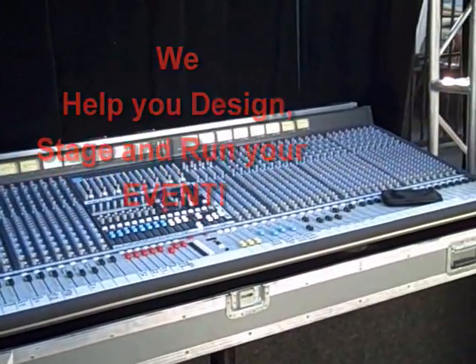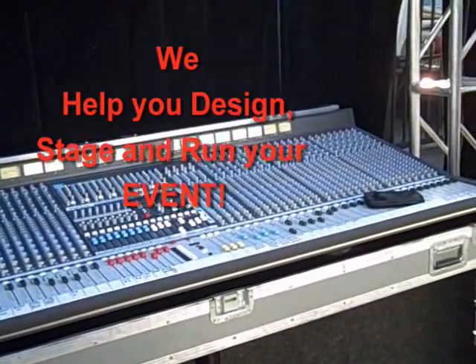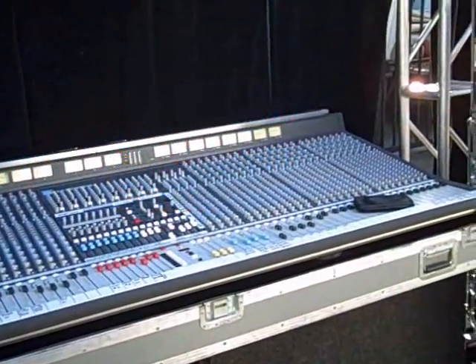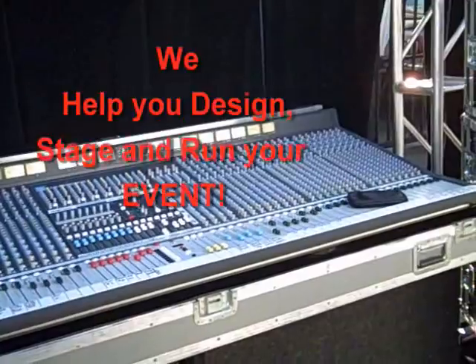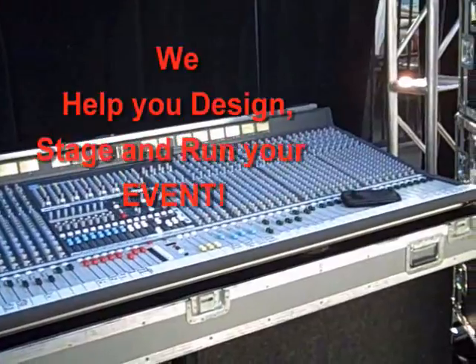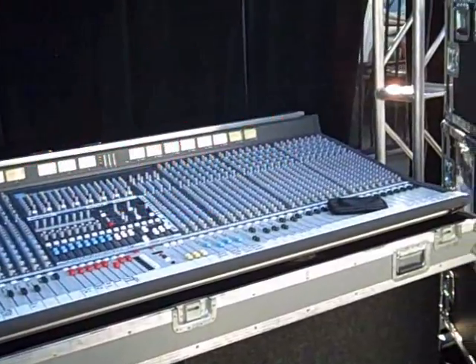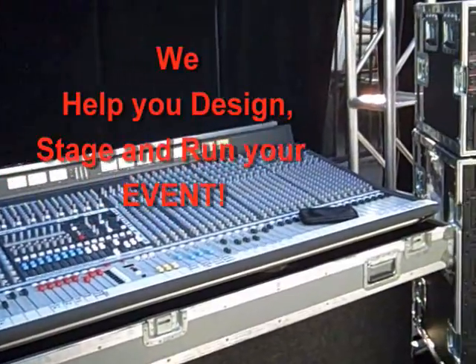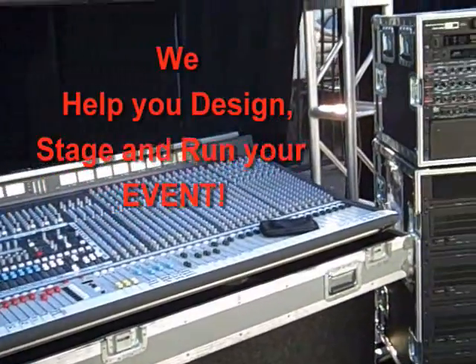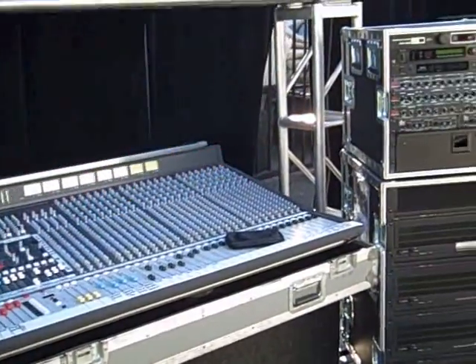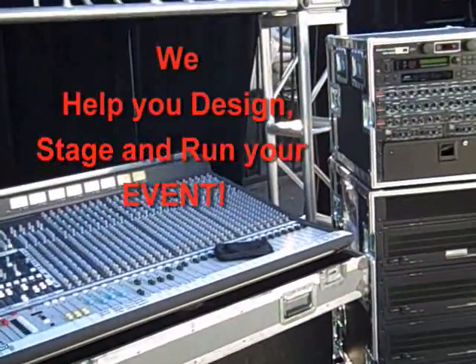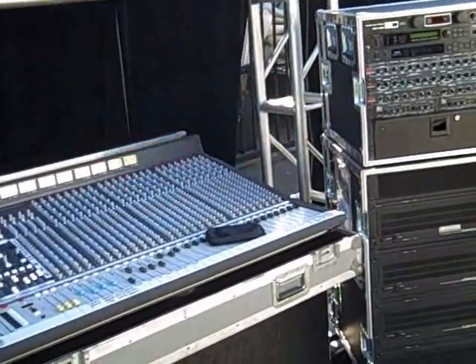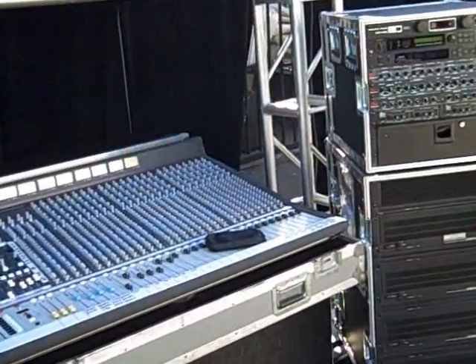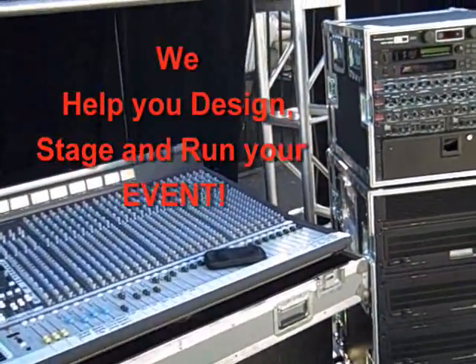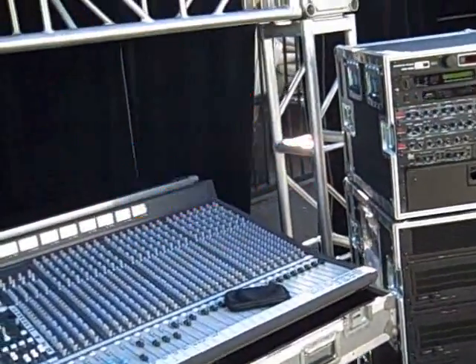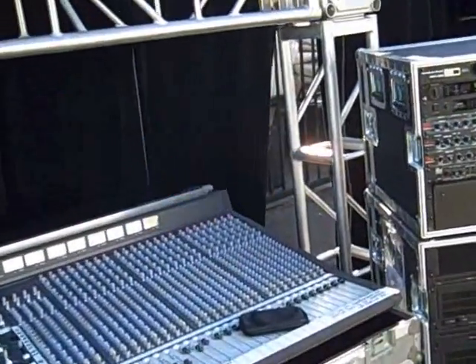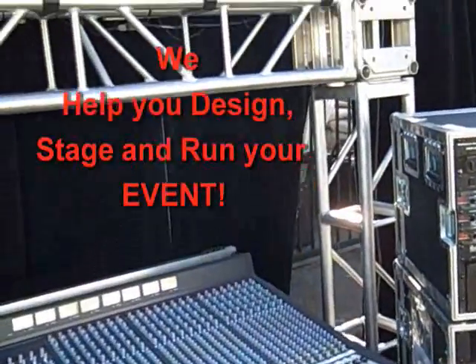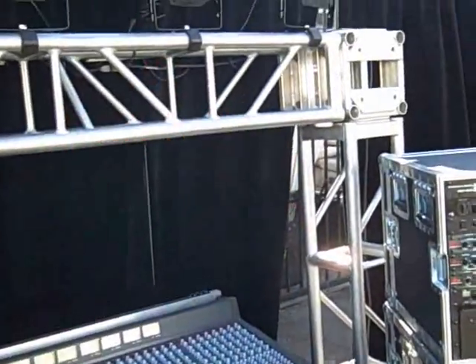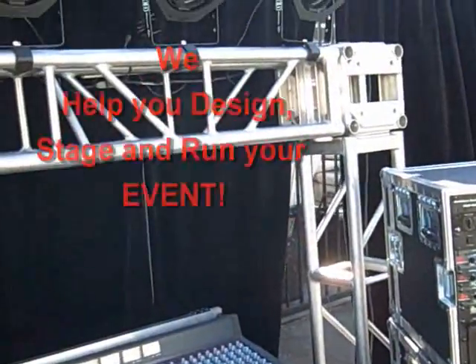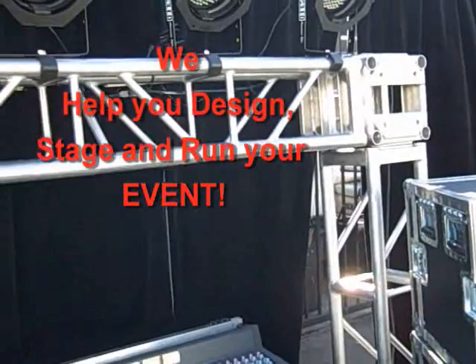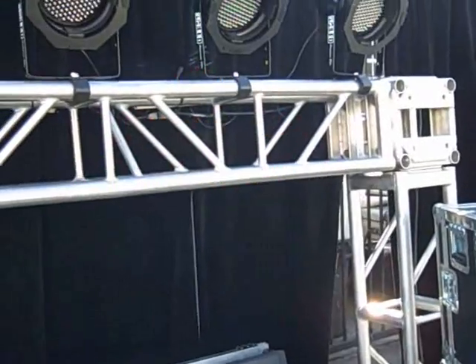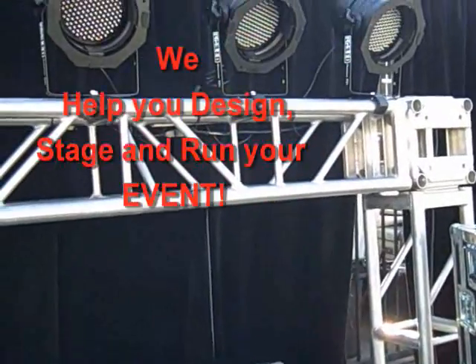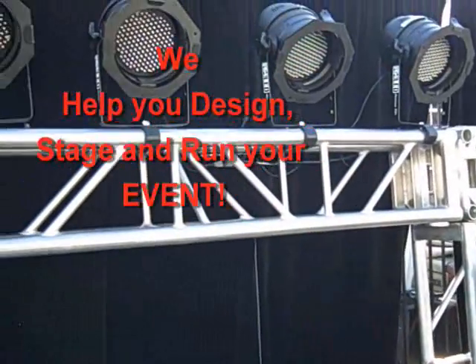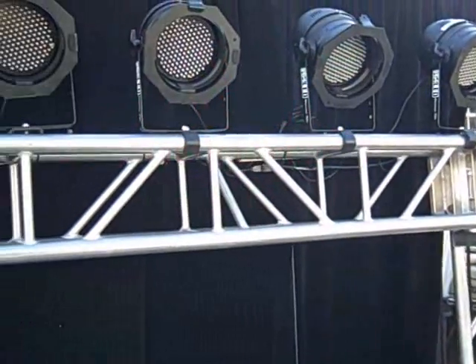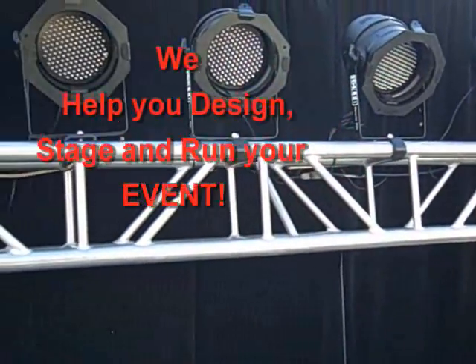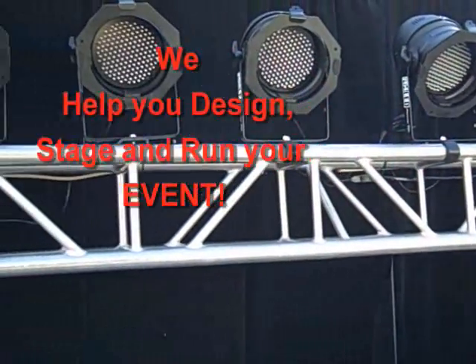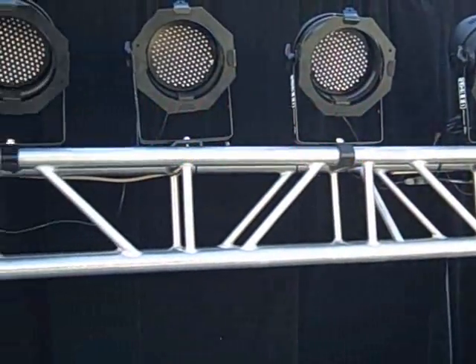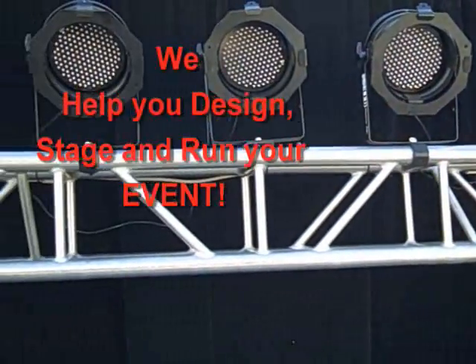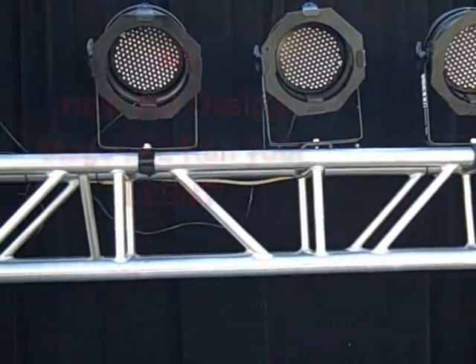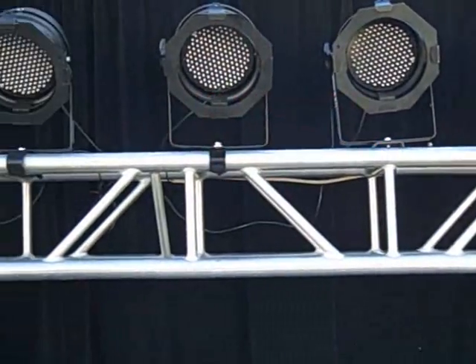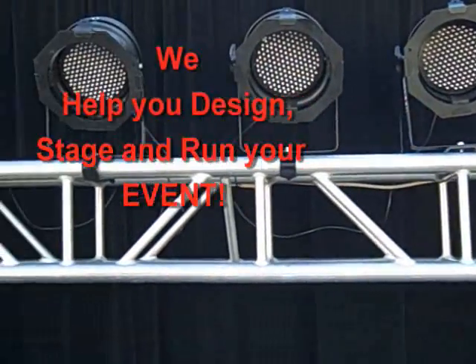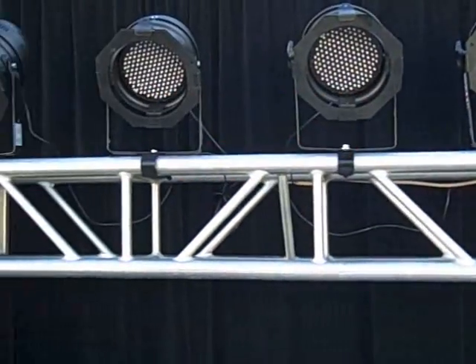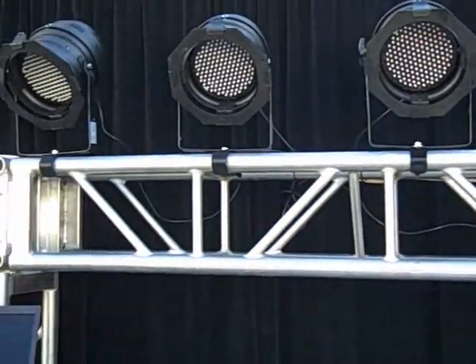We have stage lighting, dimmer packs, power amplifiers, all kinds of audio gear — whatever you need, including backline. If you need that, we can facilitate that for you as well.